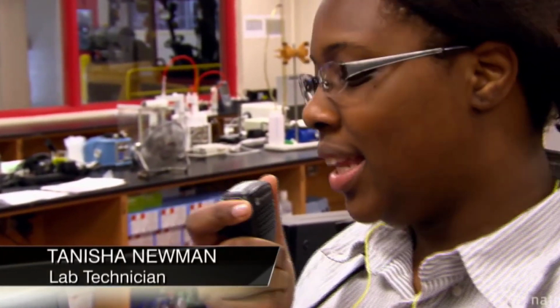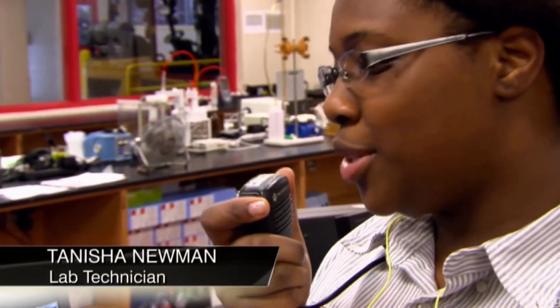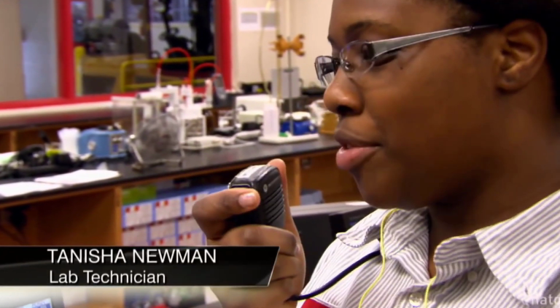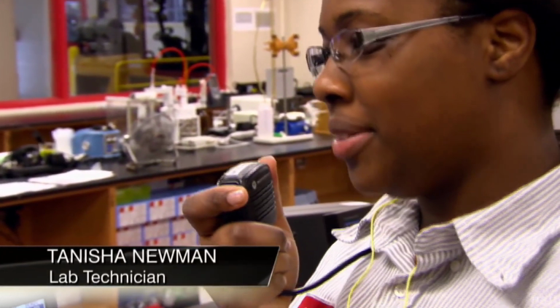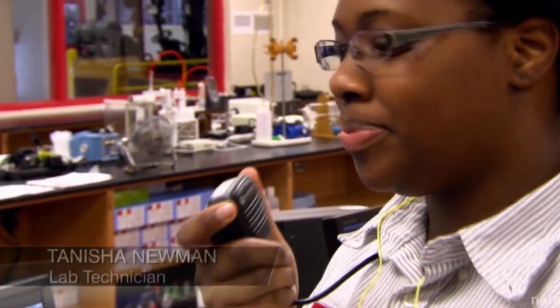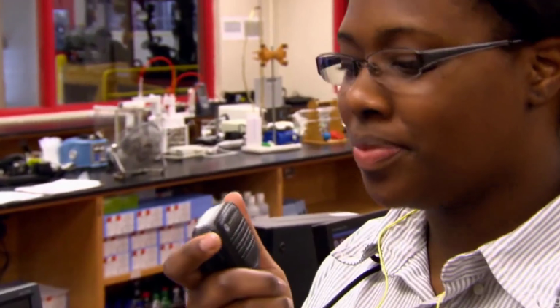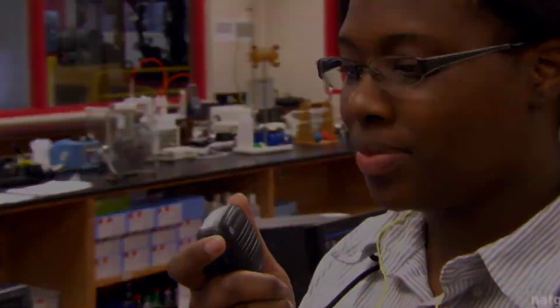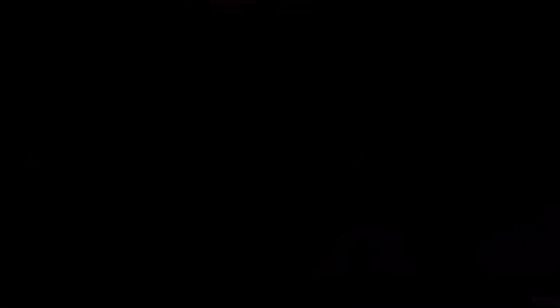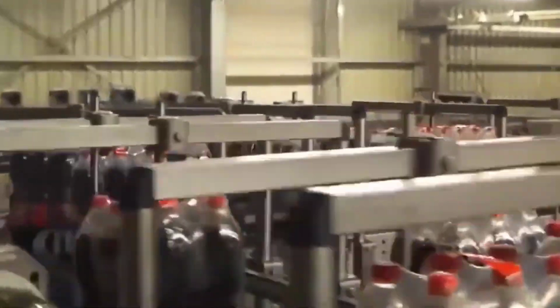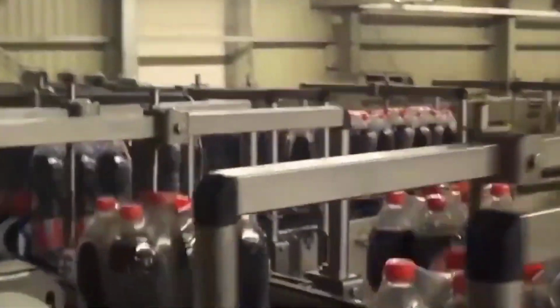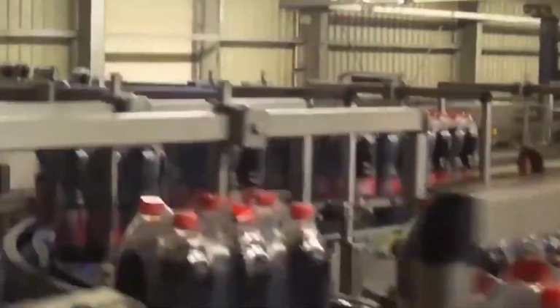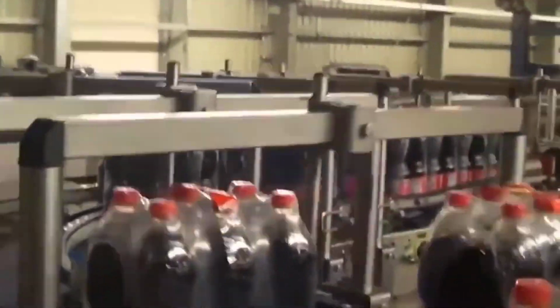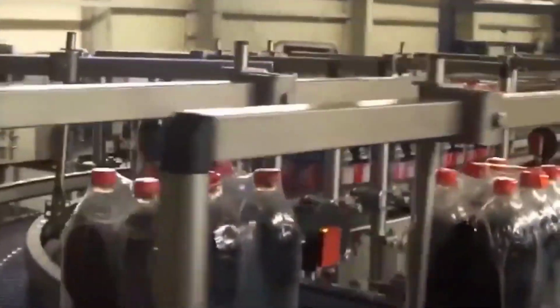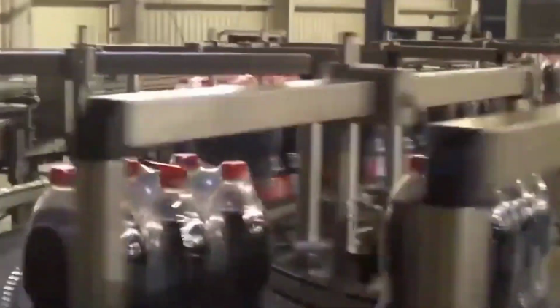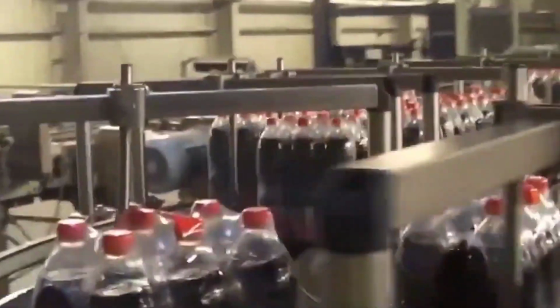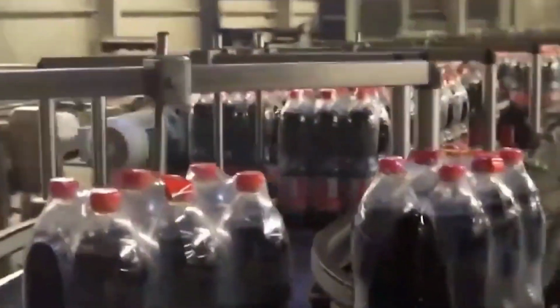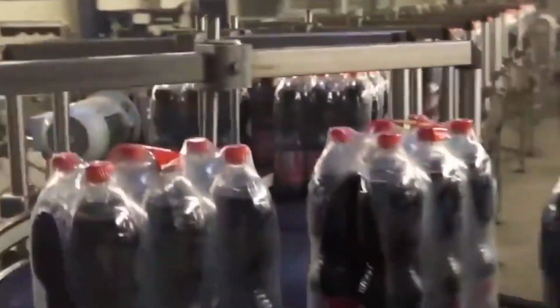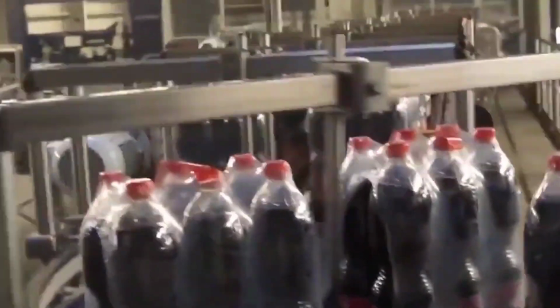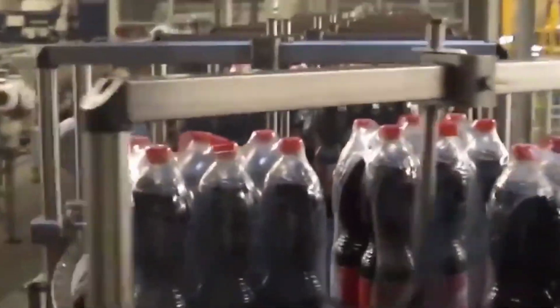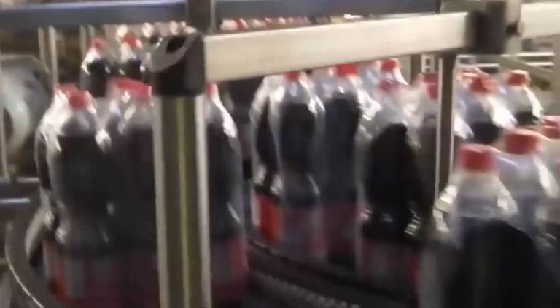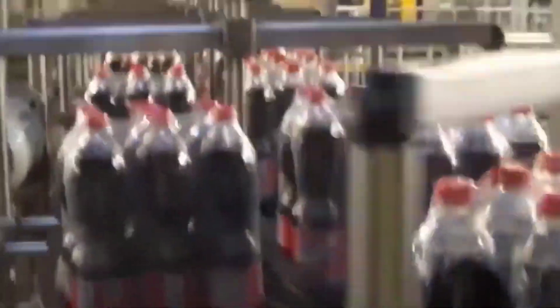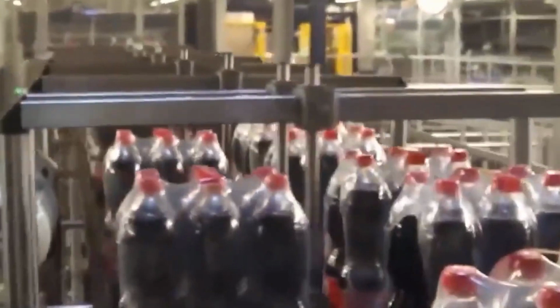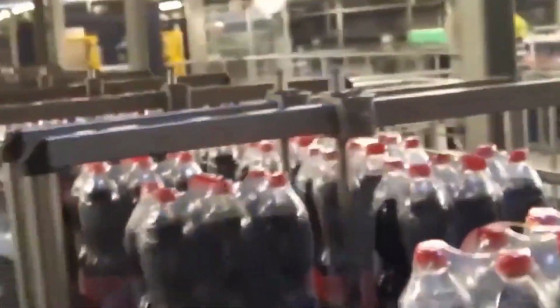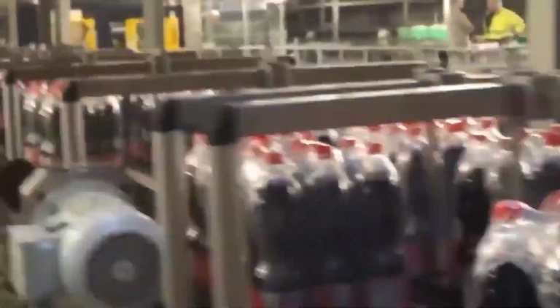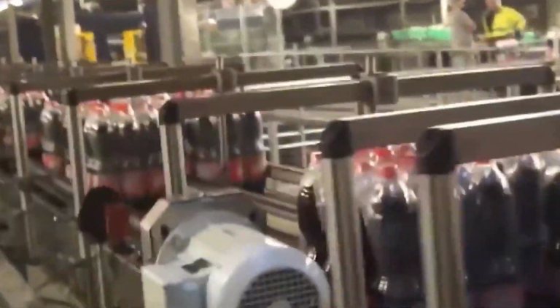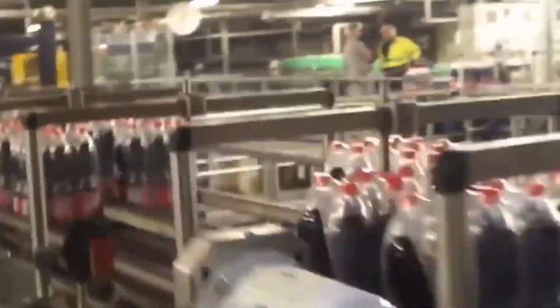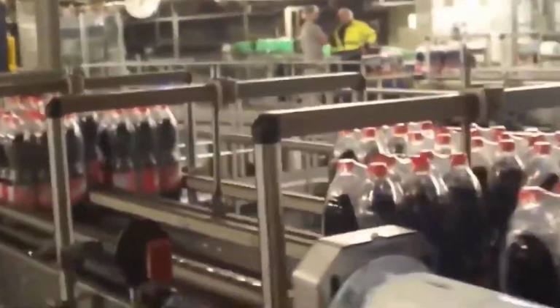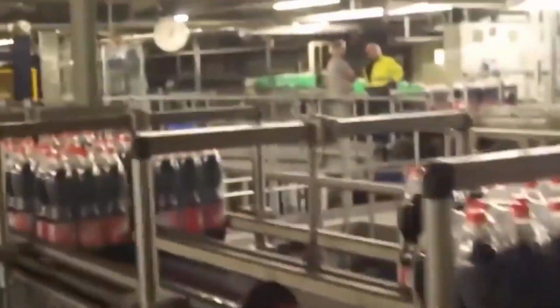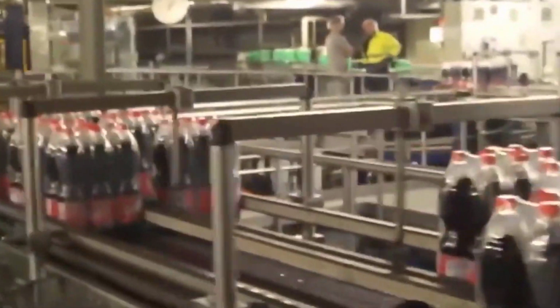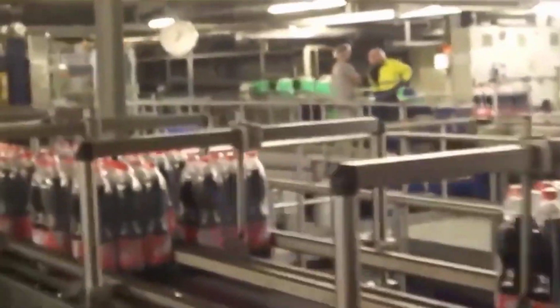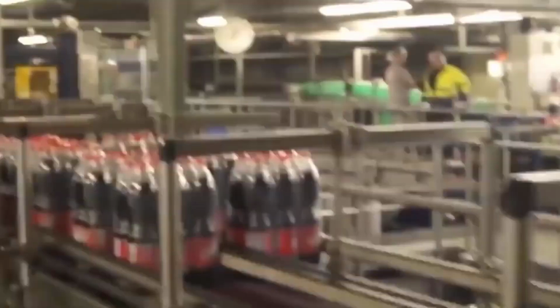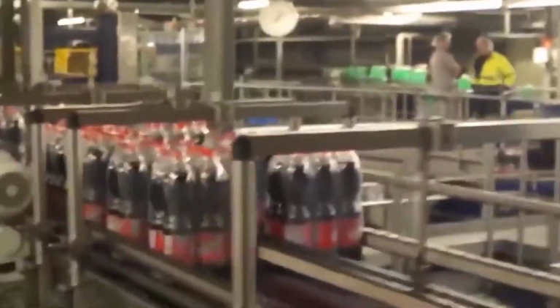Packaging: Once the bottles or cans are filled and sealed, they move through the packaging line. They are labeled with branding and nutritional information, and then packed into cases or crates for distribution.